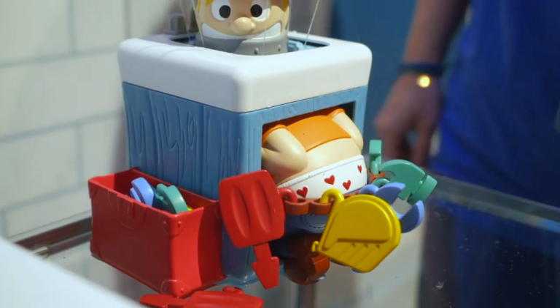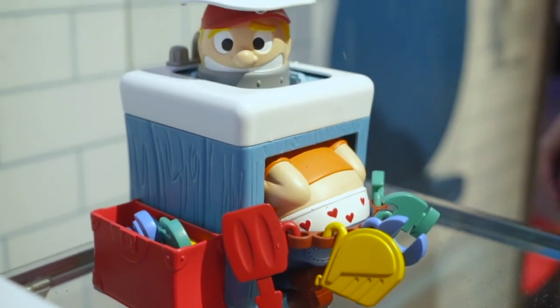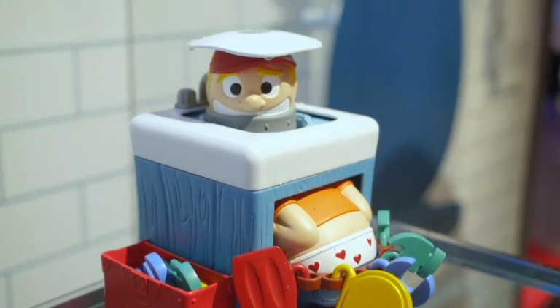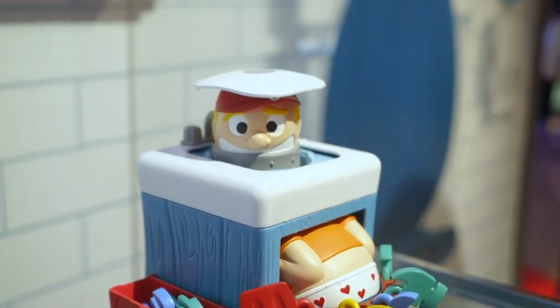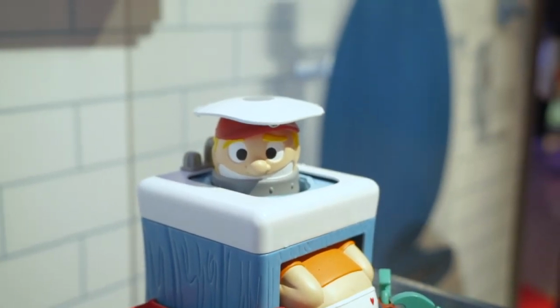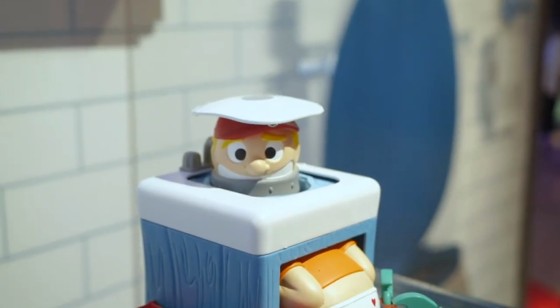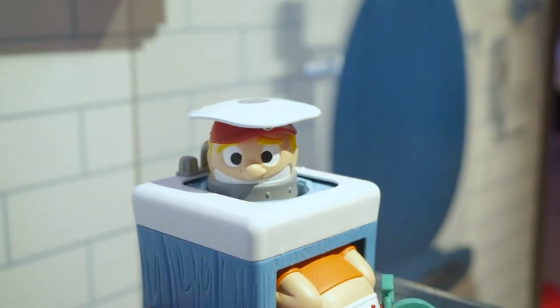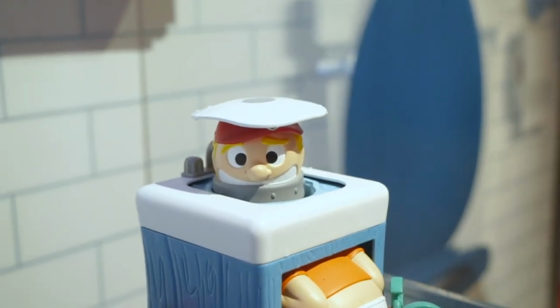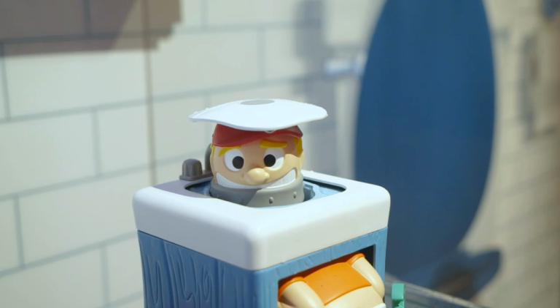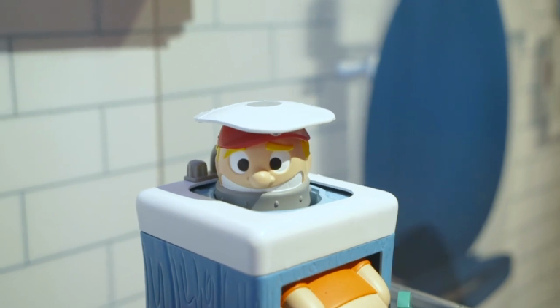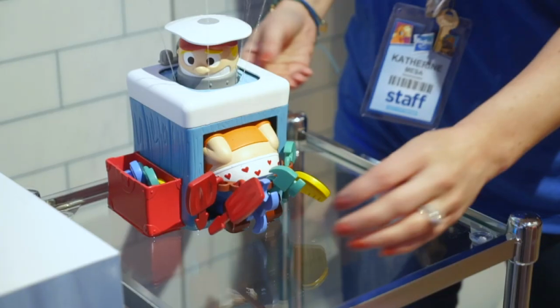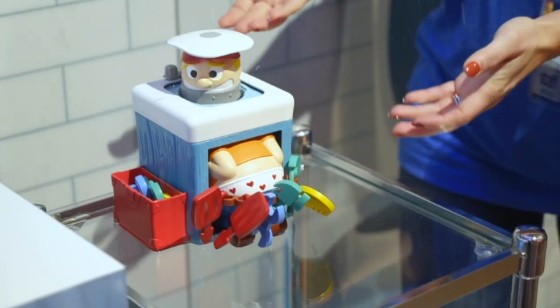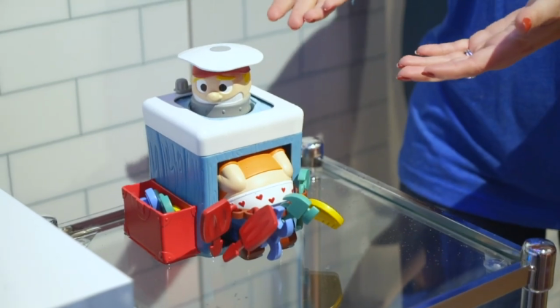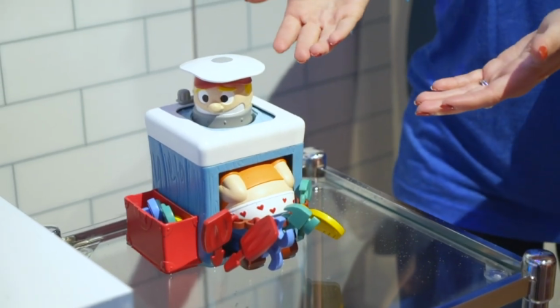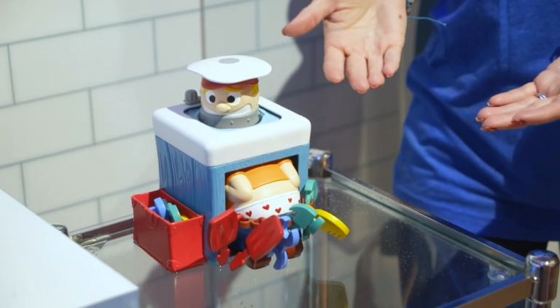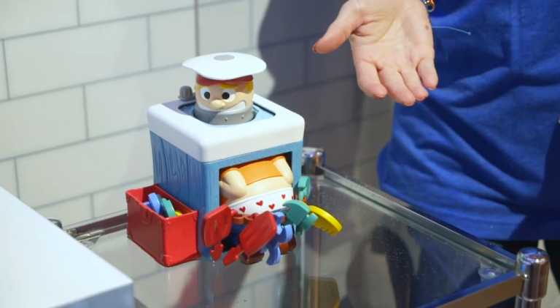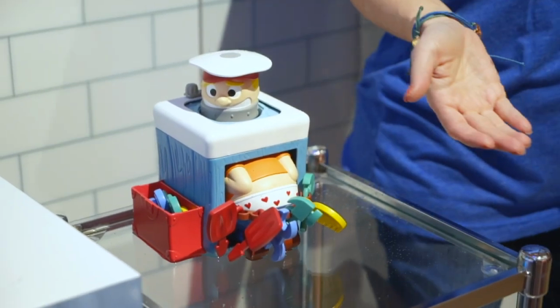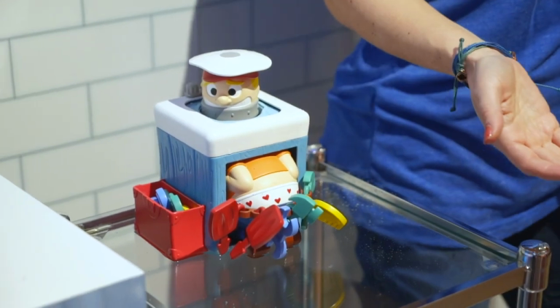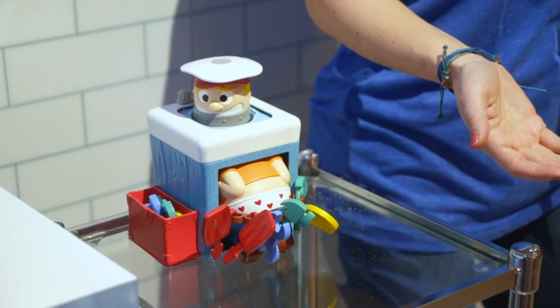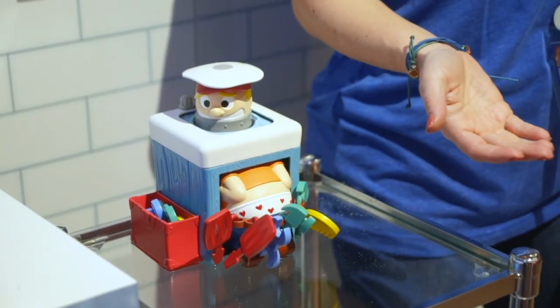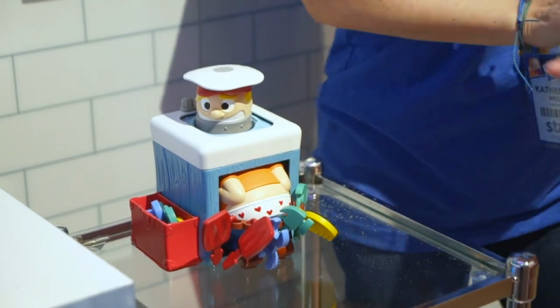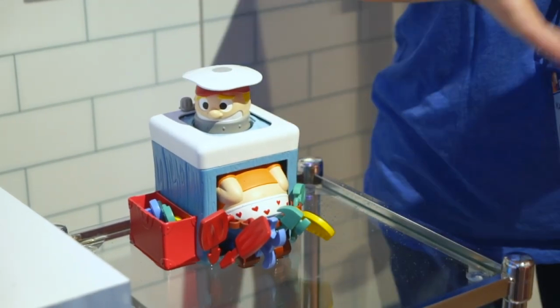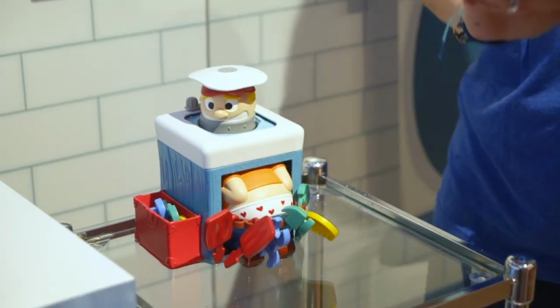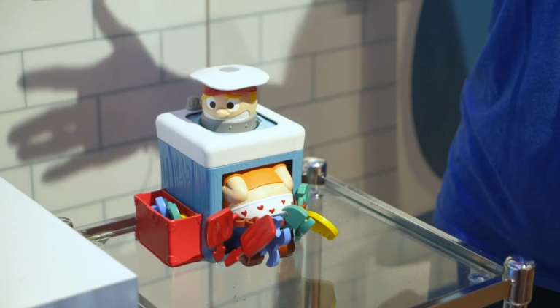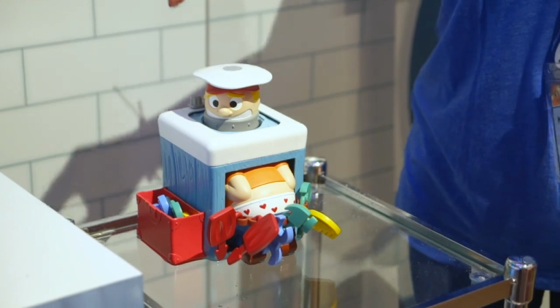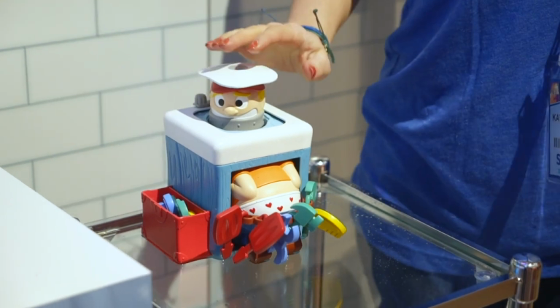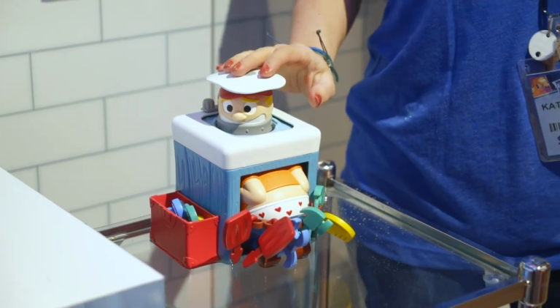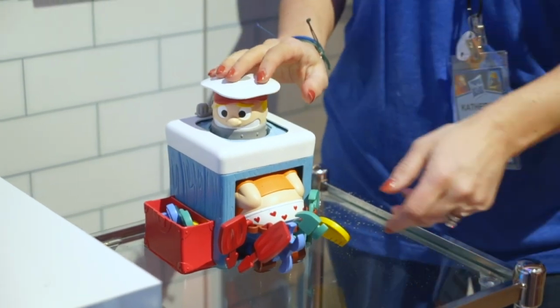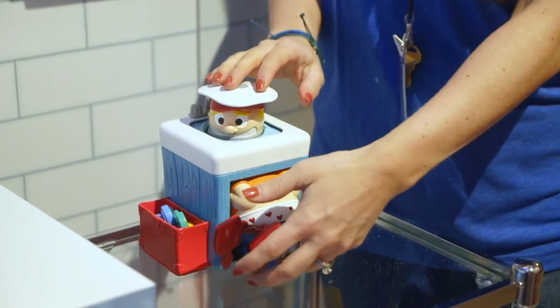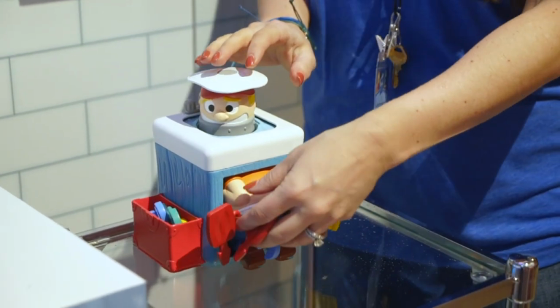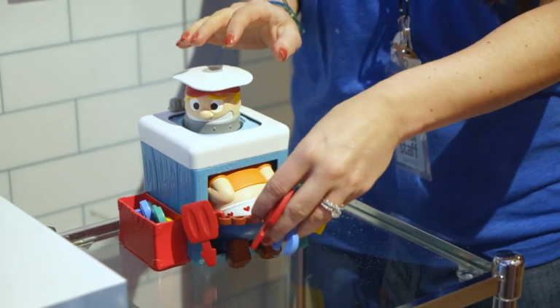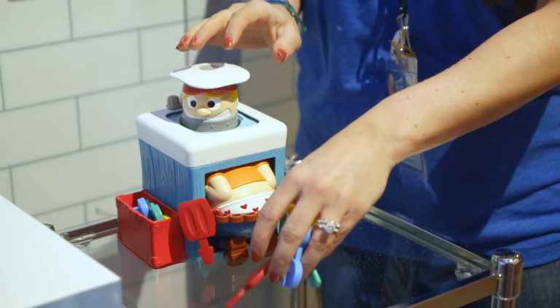But at the end, joke's on us, because he jumps up squirting a 360 water surprise at everyone who's playing. So that's Plumber Pants — it'll crack you up.